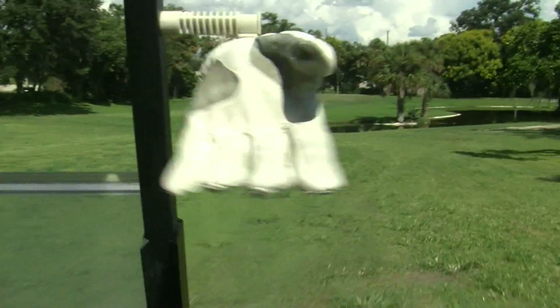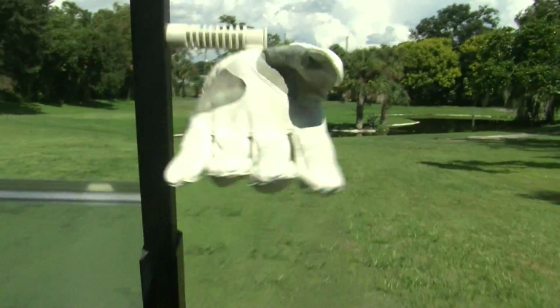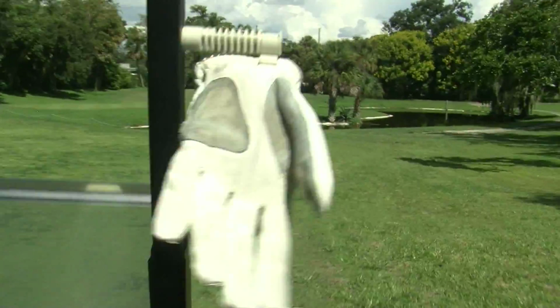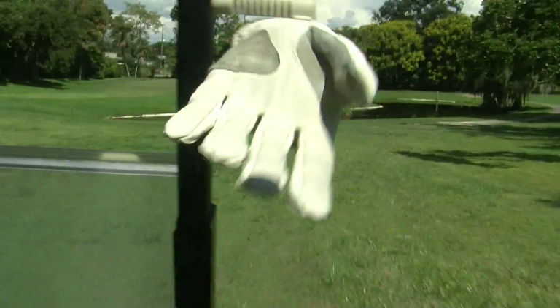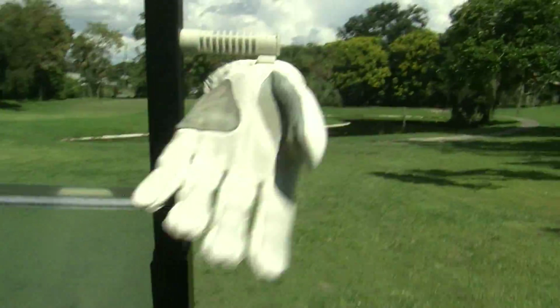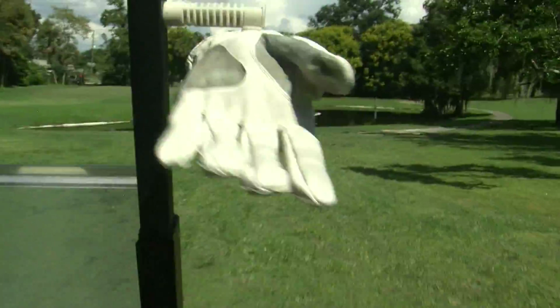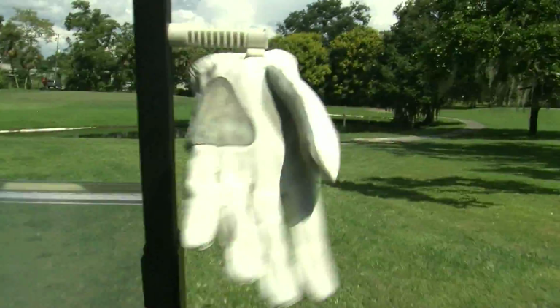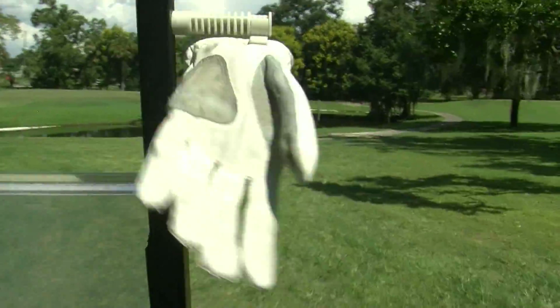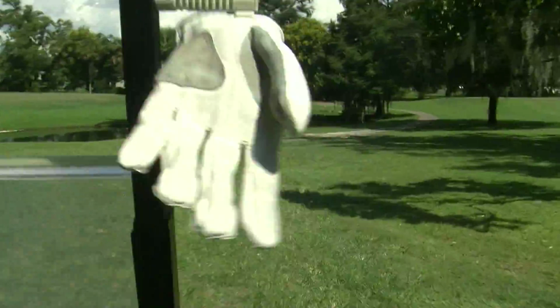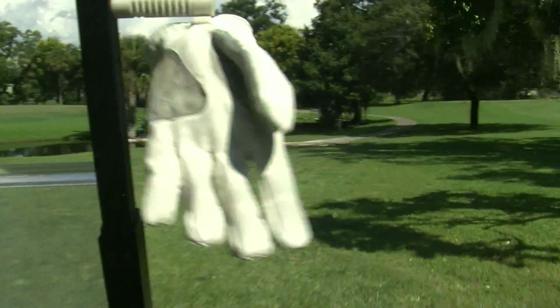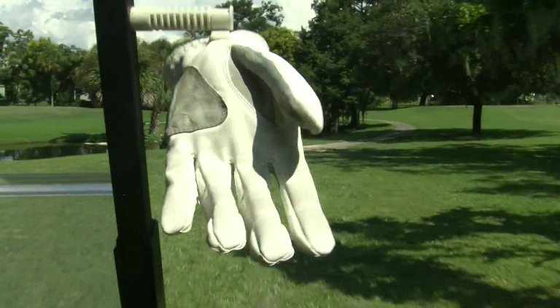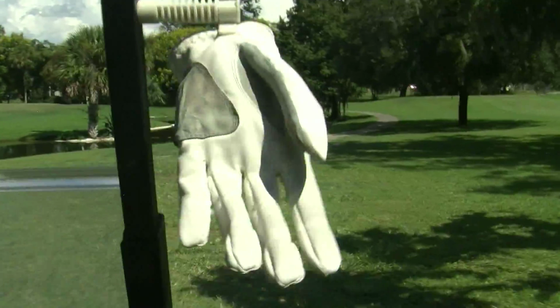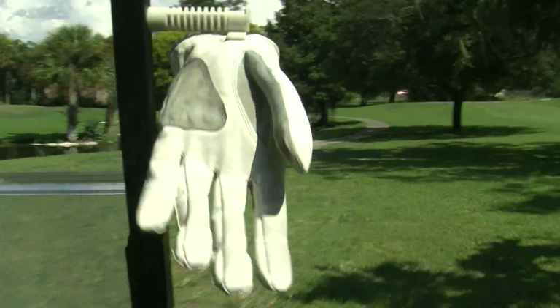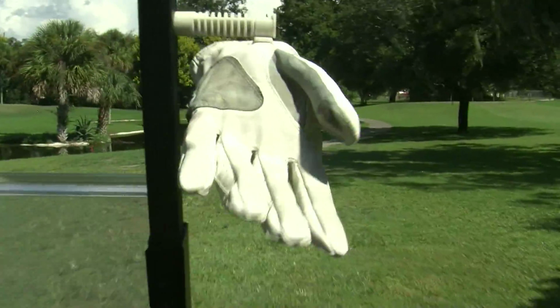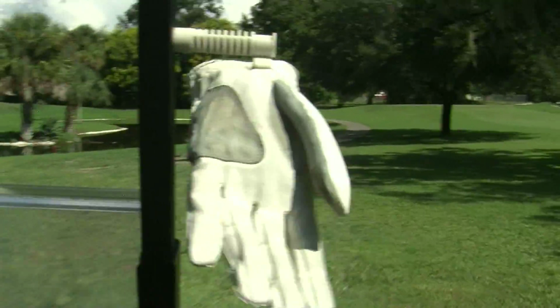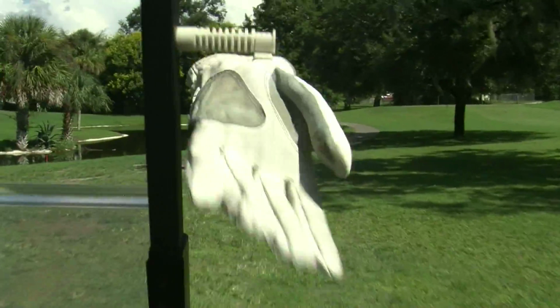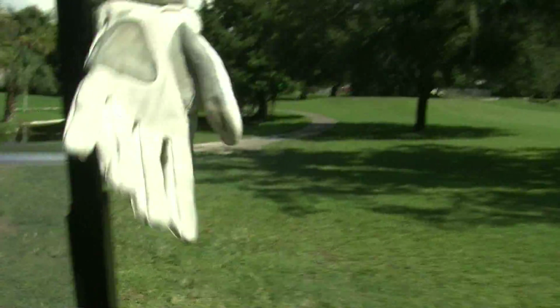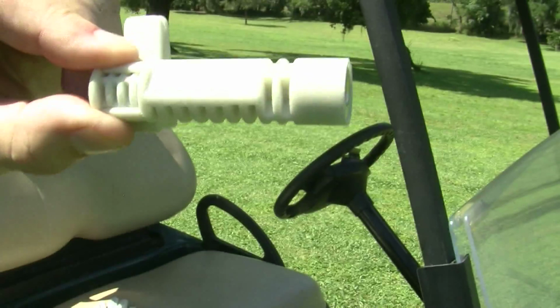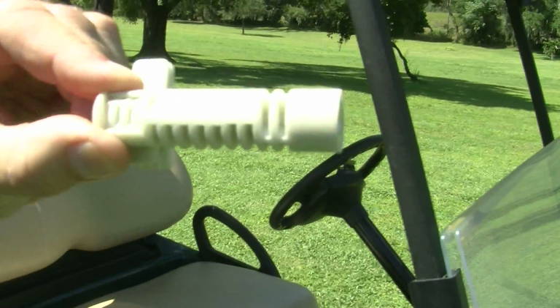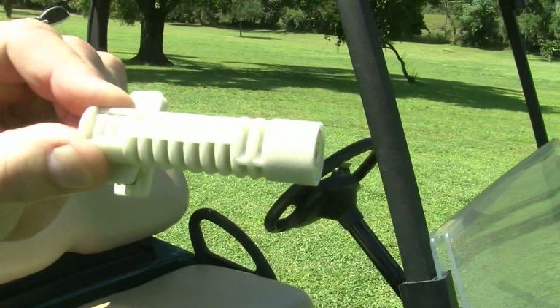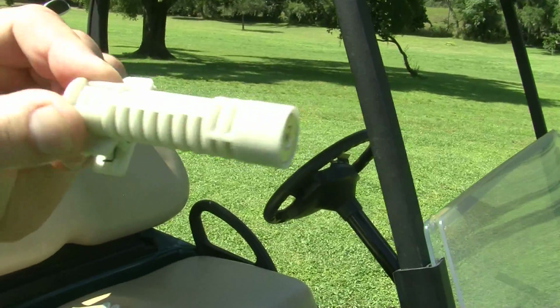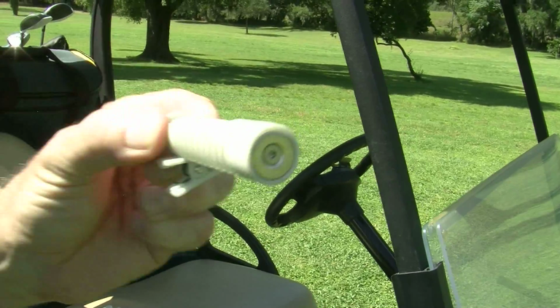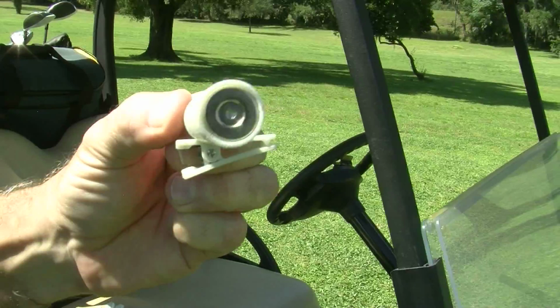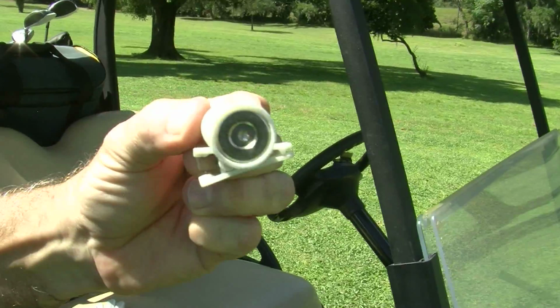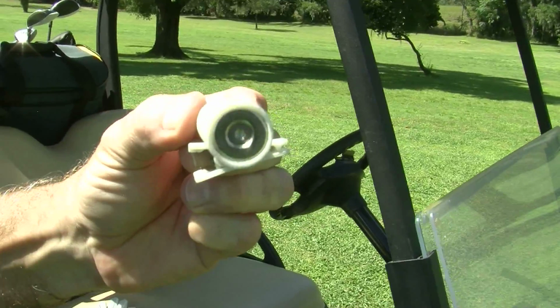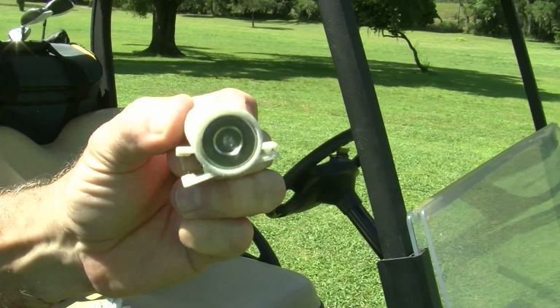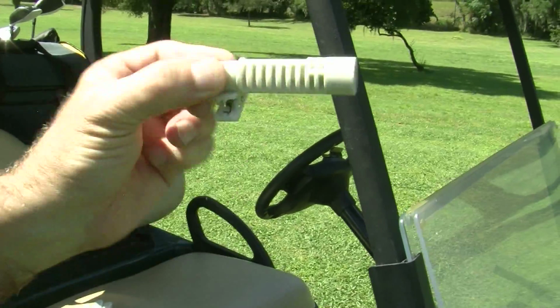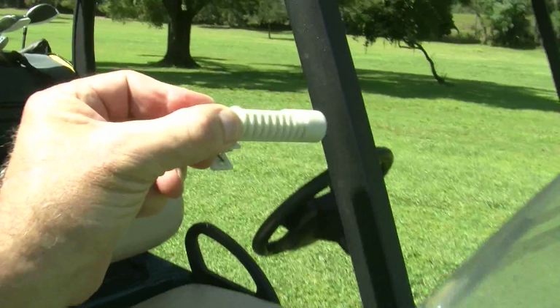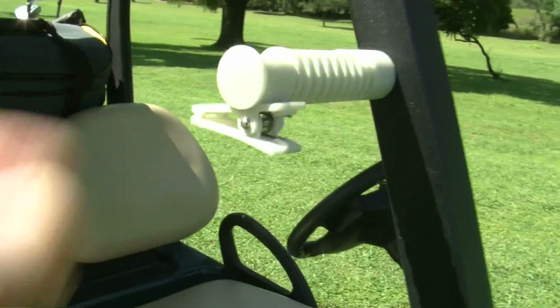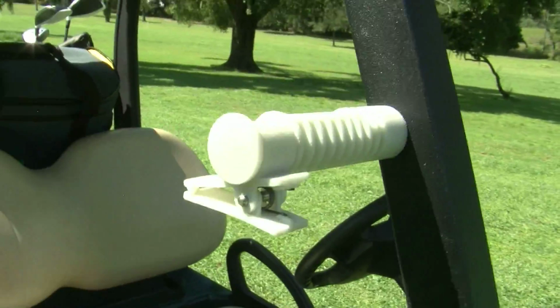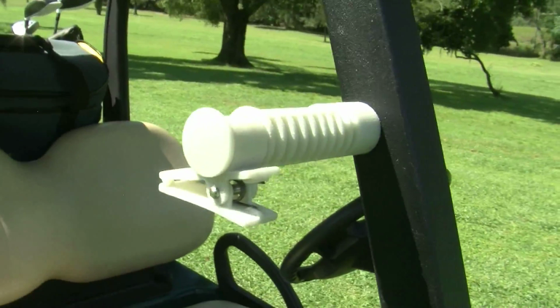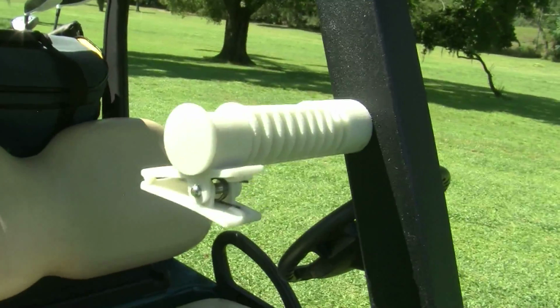Now there's a way to utilize airflow and golf cart motion to speed the drying process. This product simply attaches to the metal structure of the golf cart by a high strength magnet.